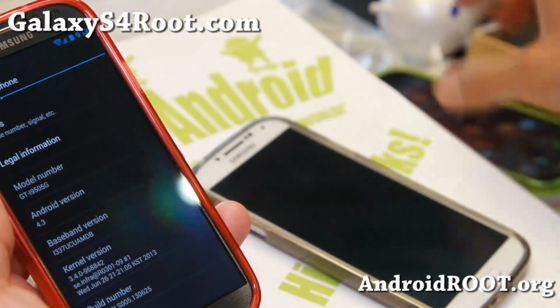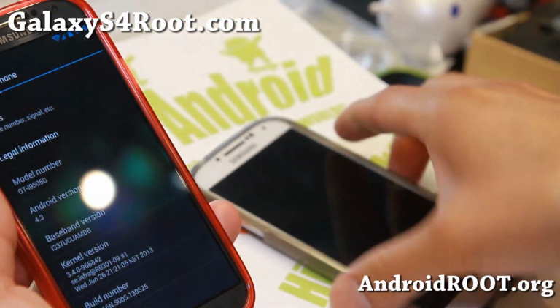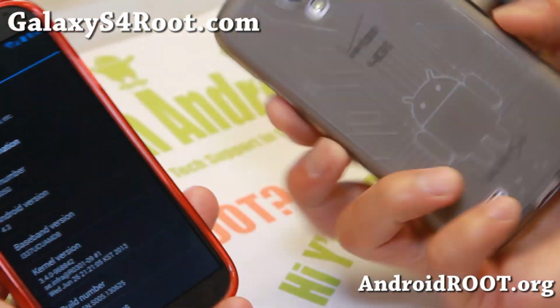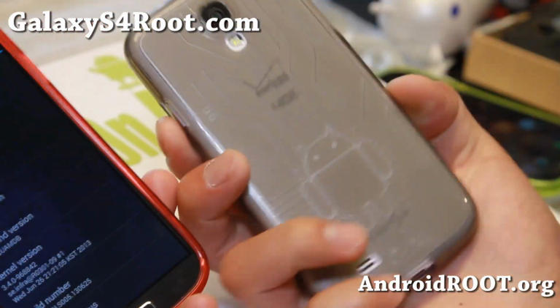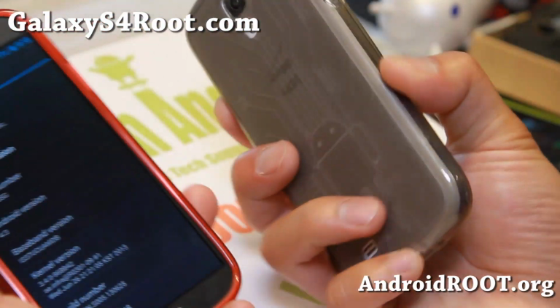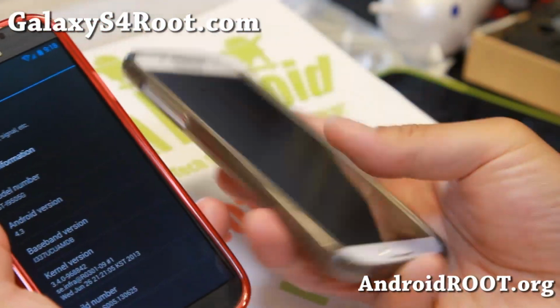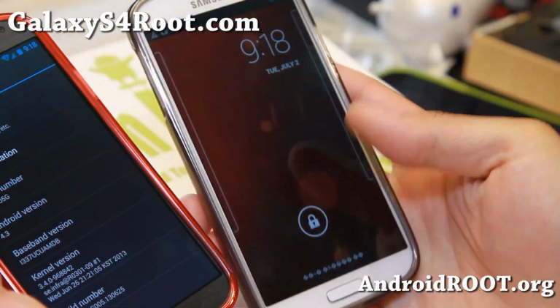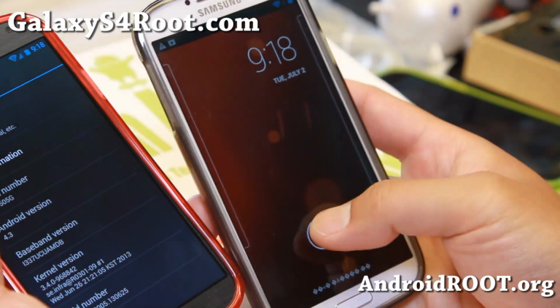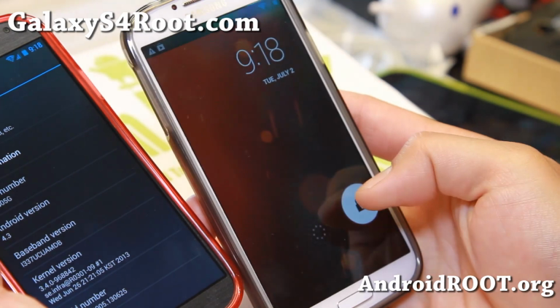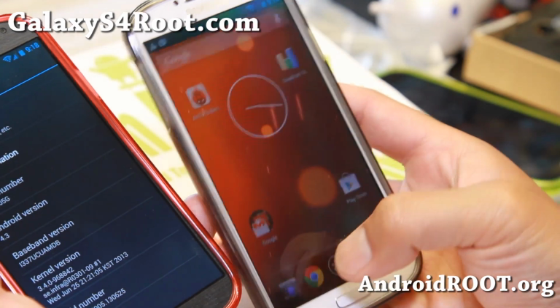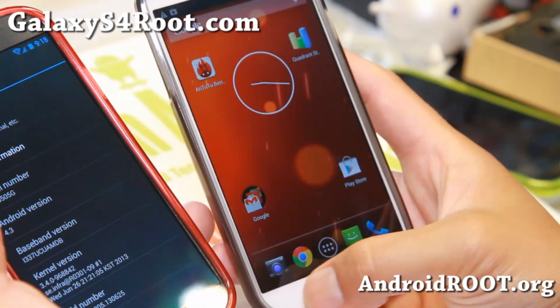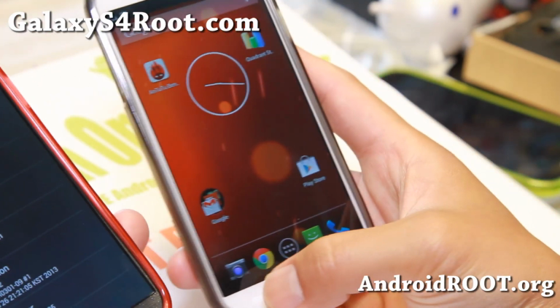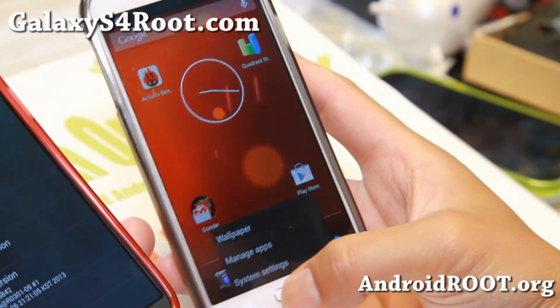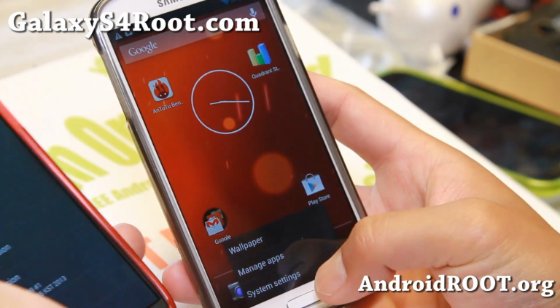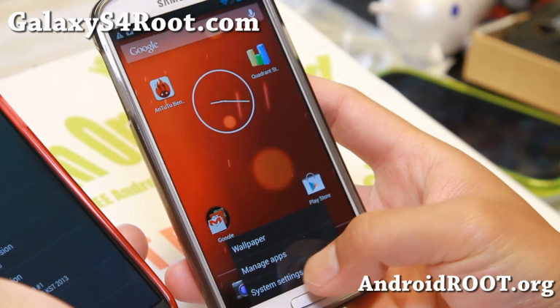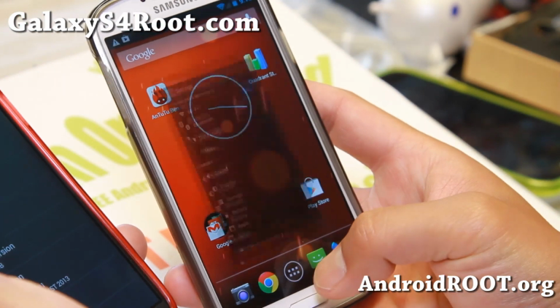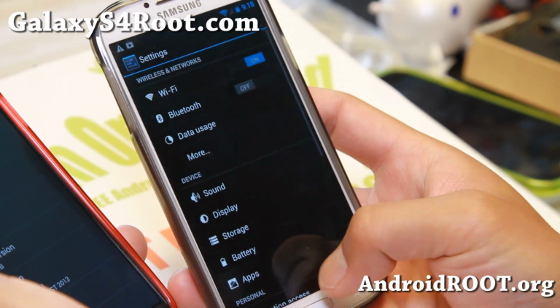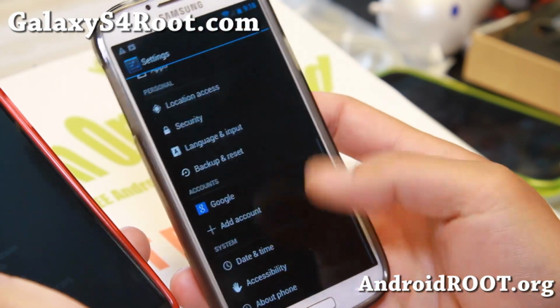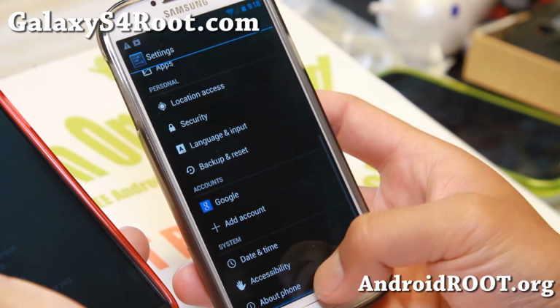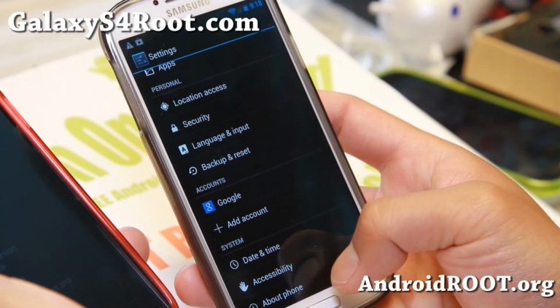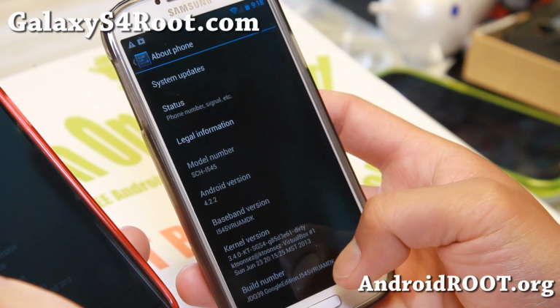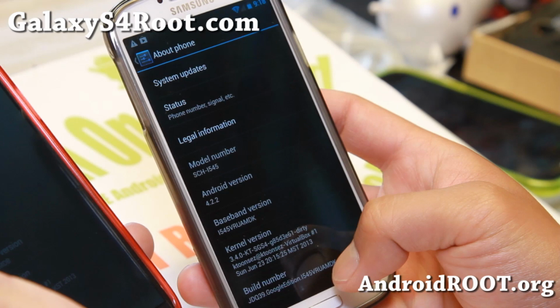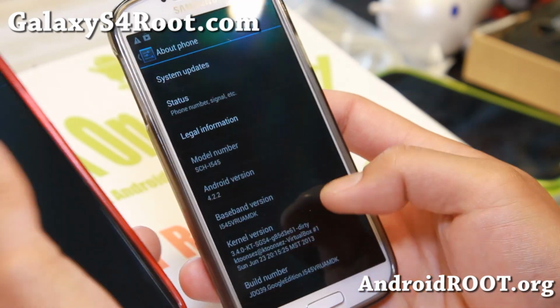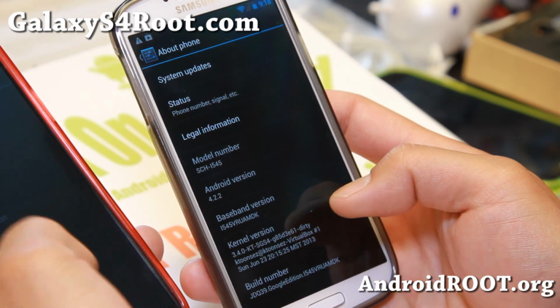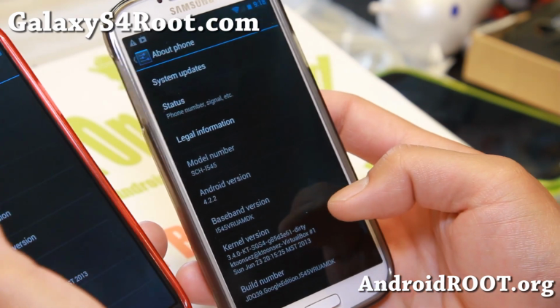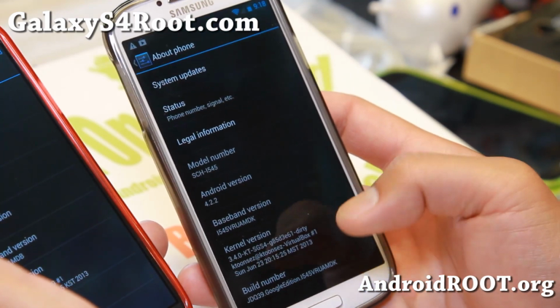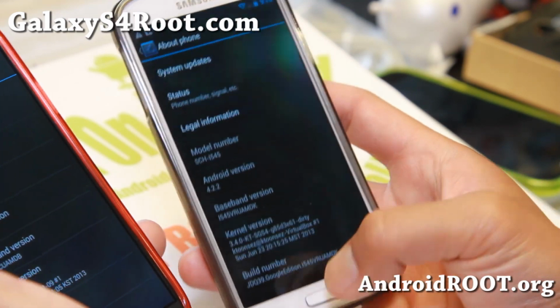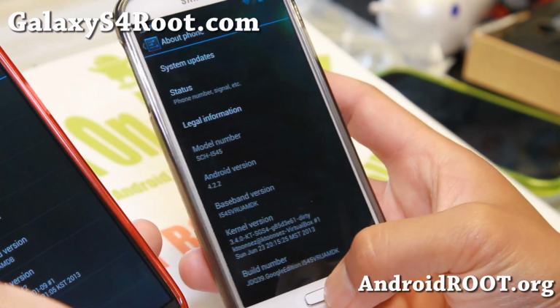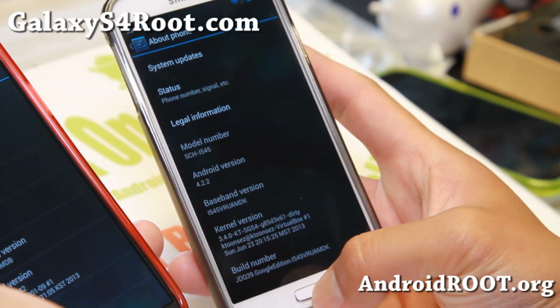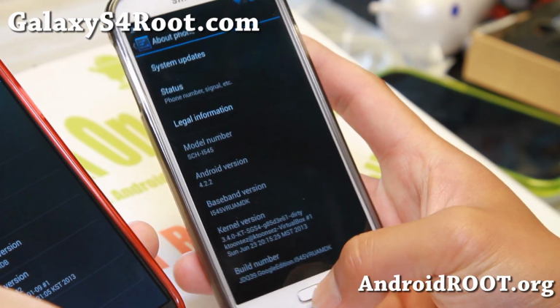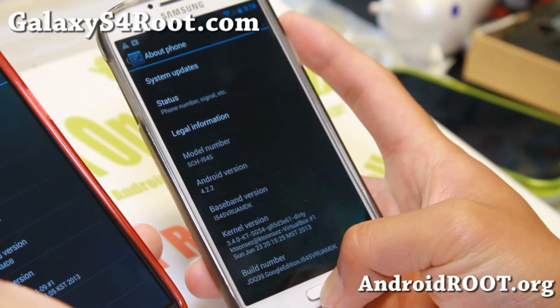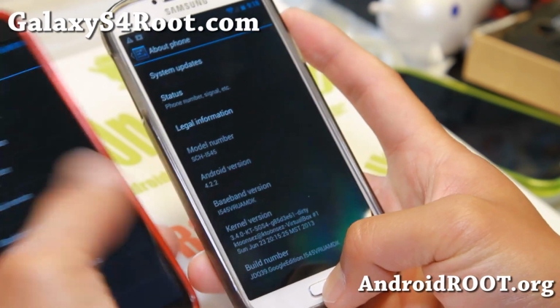And if you have a Verizon or Sprint, you'll get the 4.2.2 version, which is pretty much nearly the same. Performance is nearly the same.